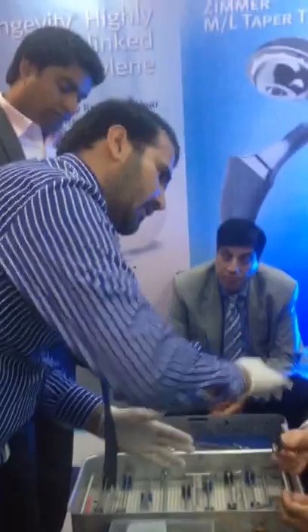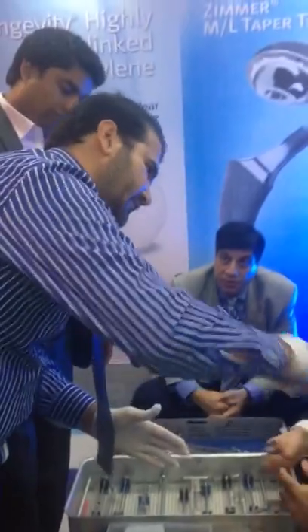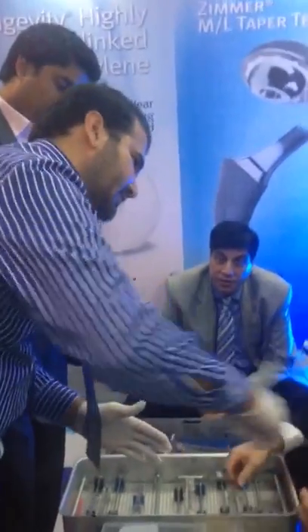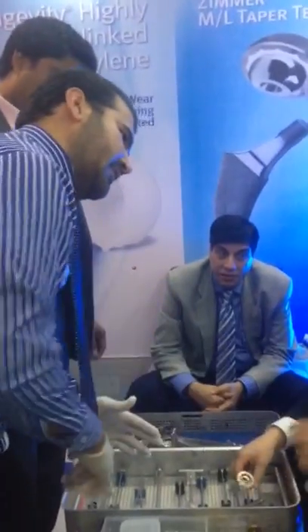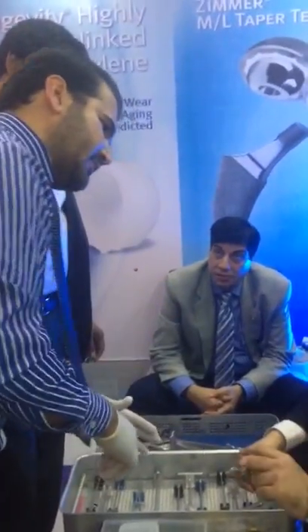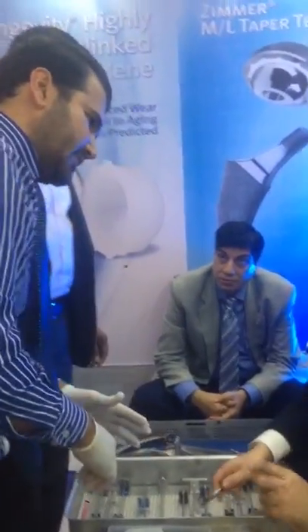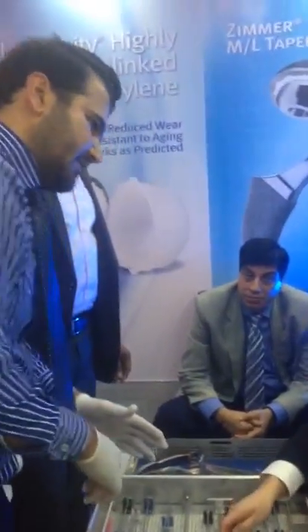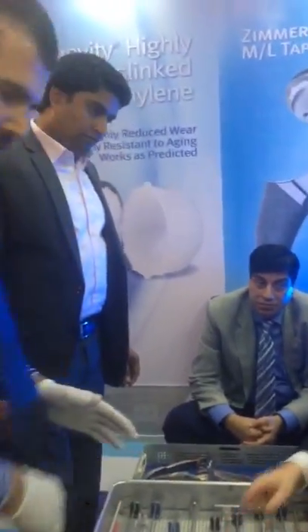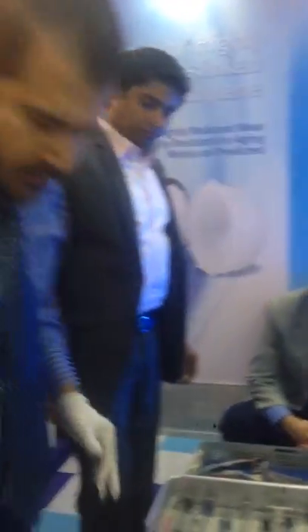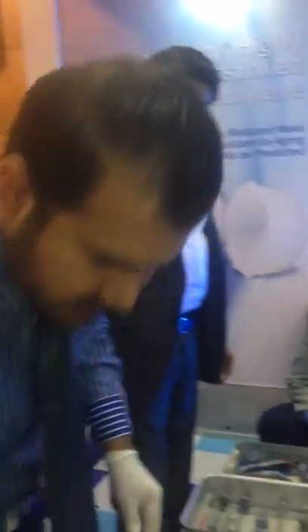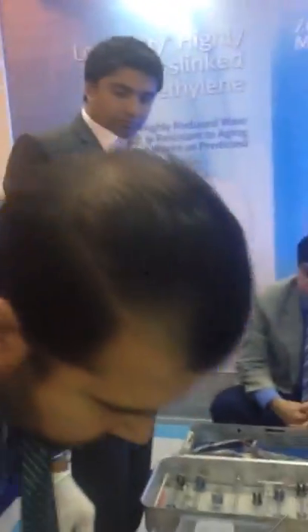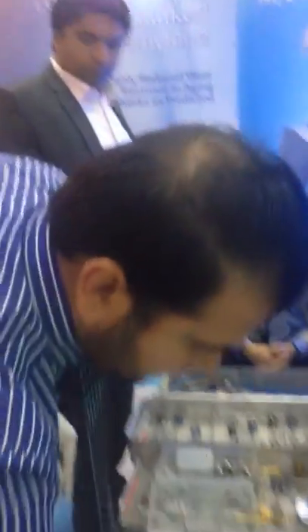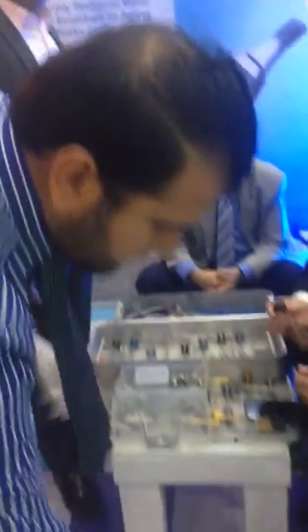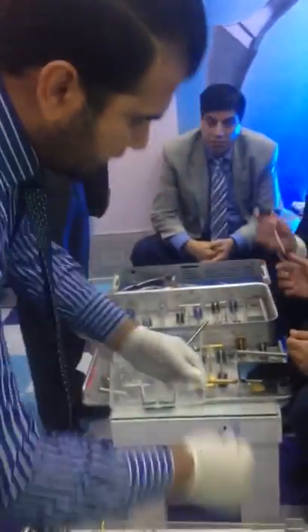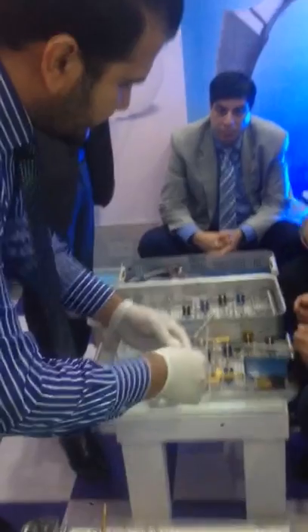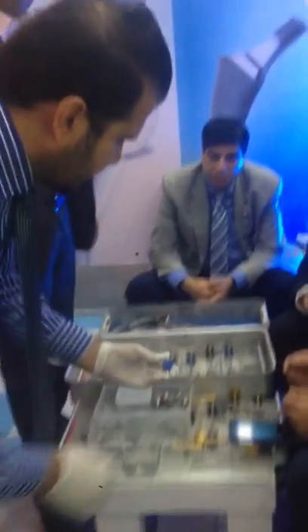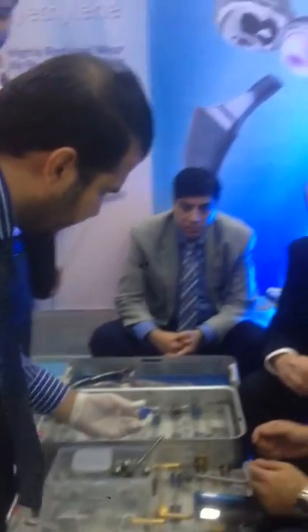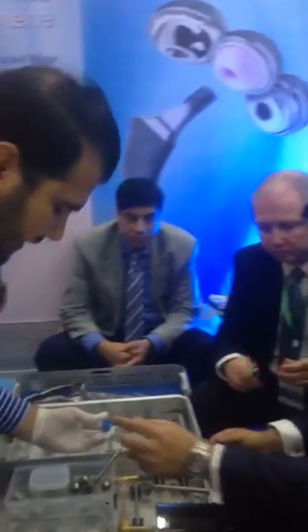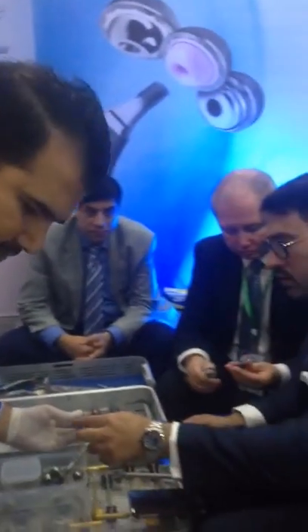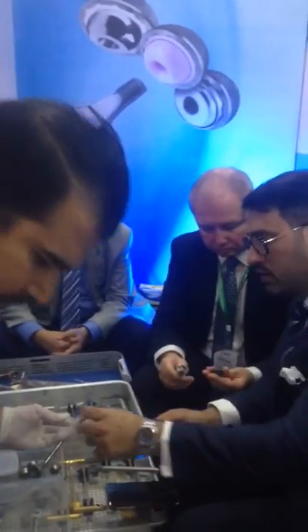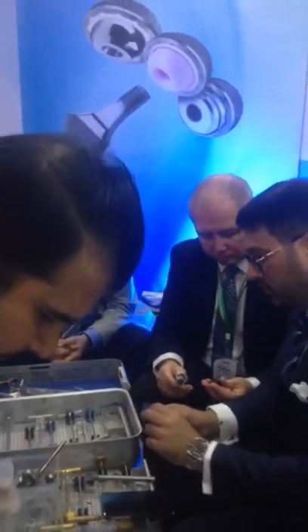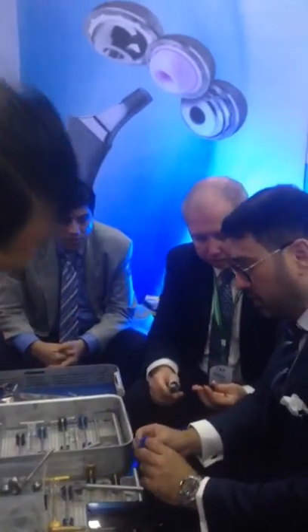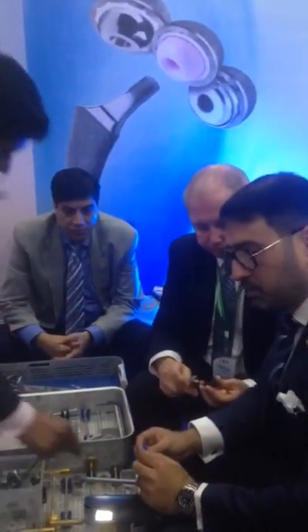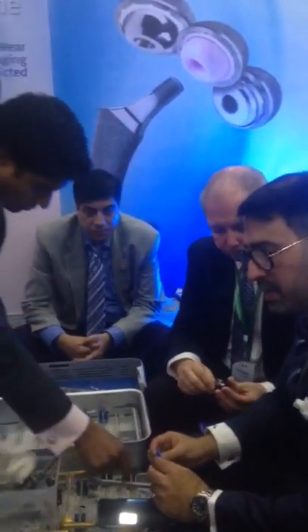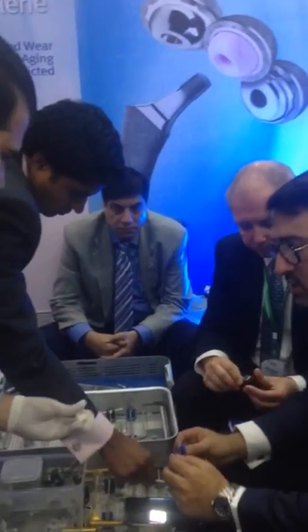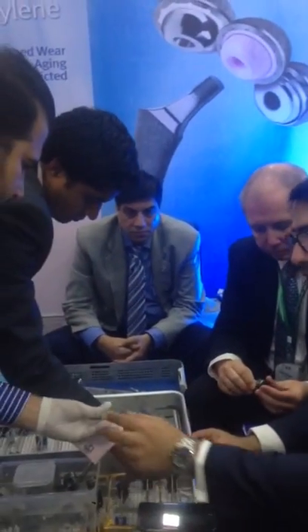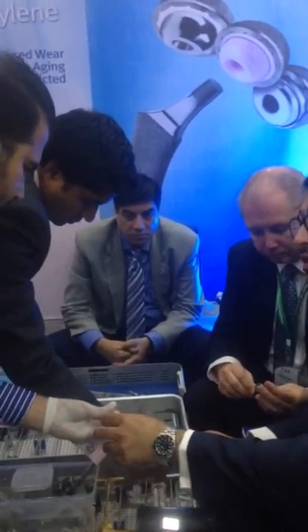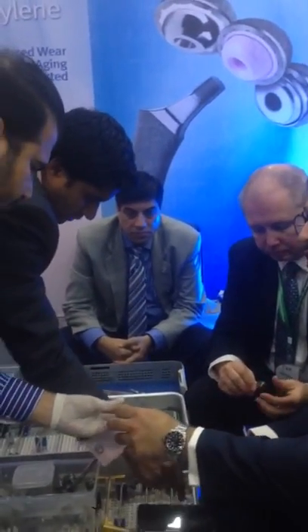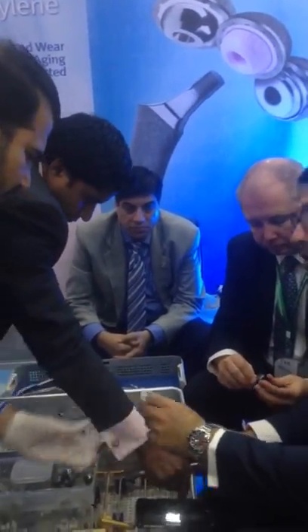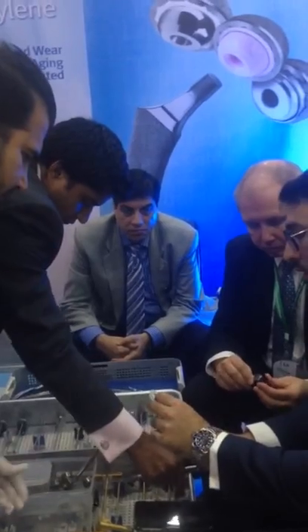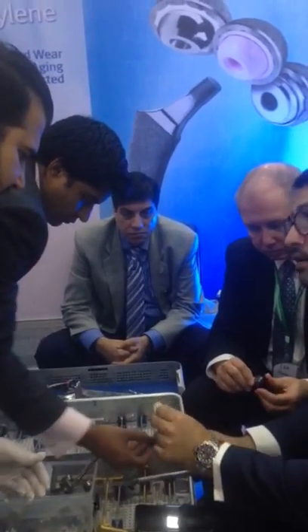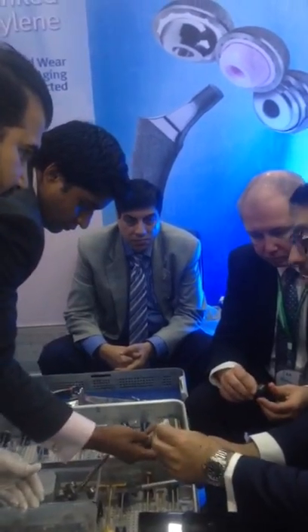Put a metal and then put a glenoid. Show us the glenoids — these are the glenoids. We have the three-packs glenoids. So it's the same metal base, all poly and cemented.